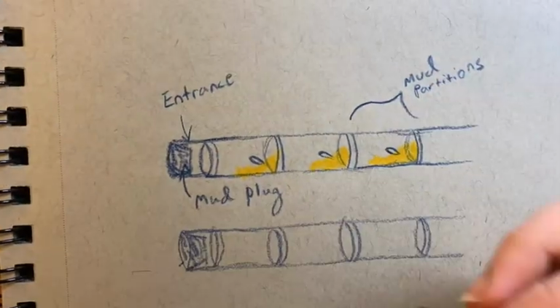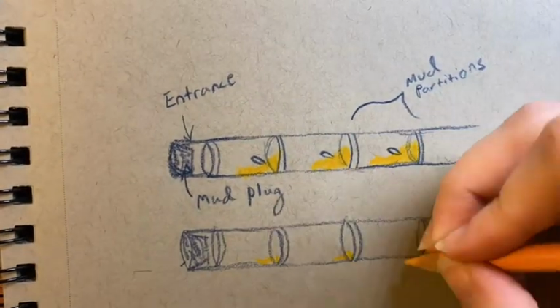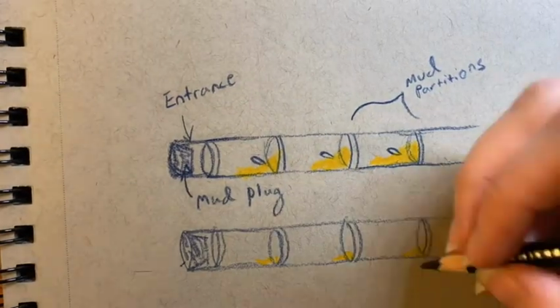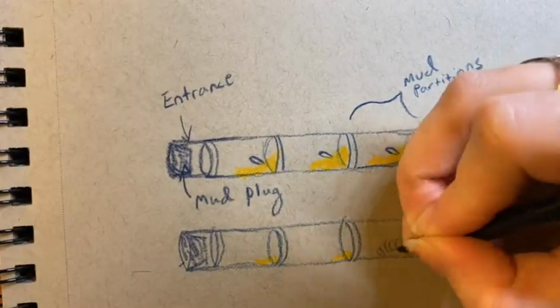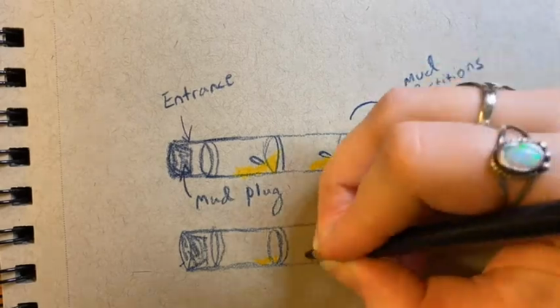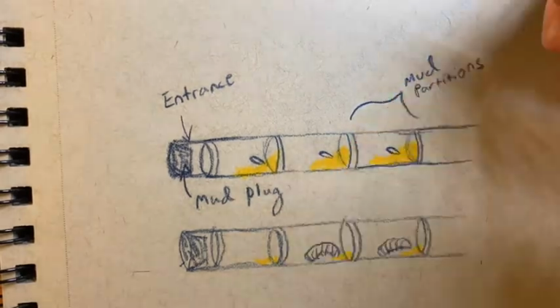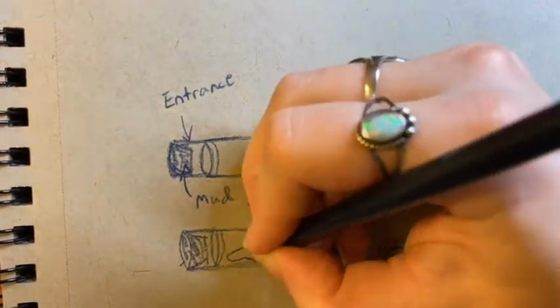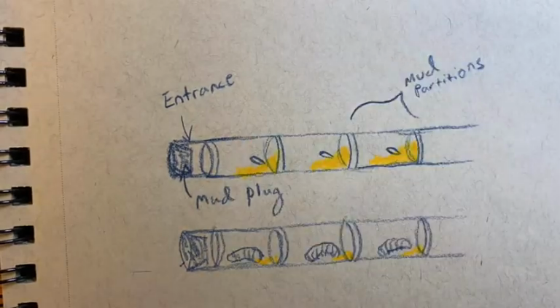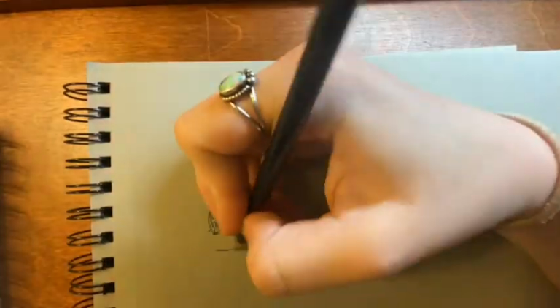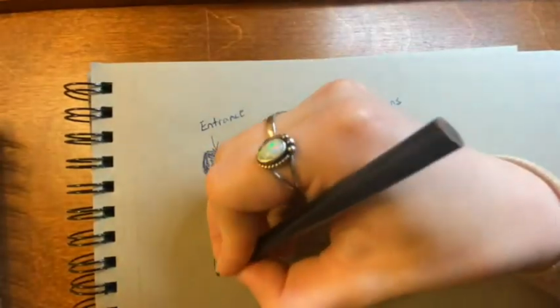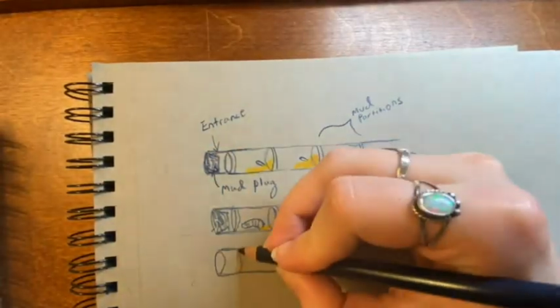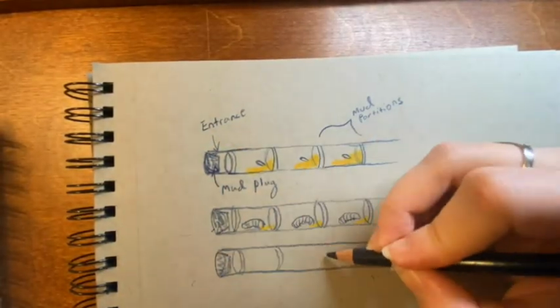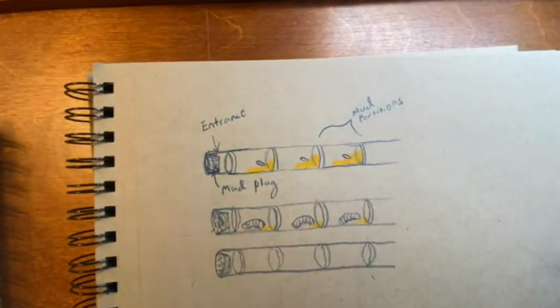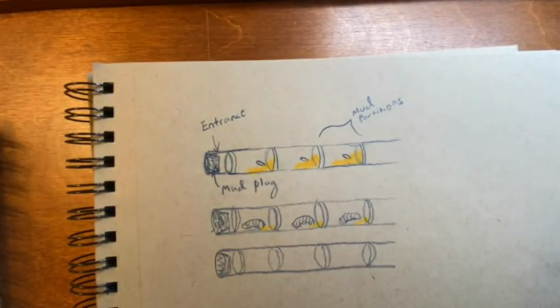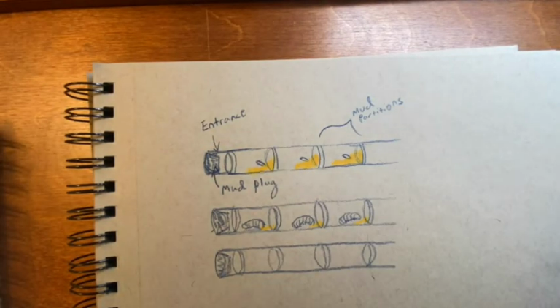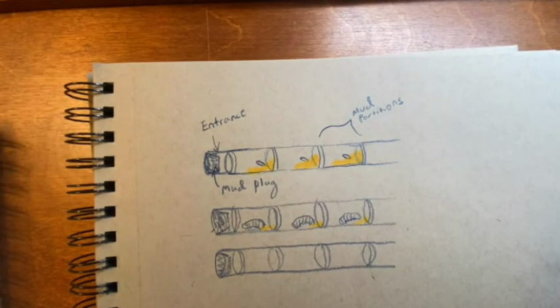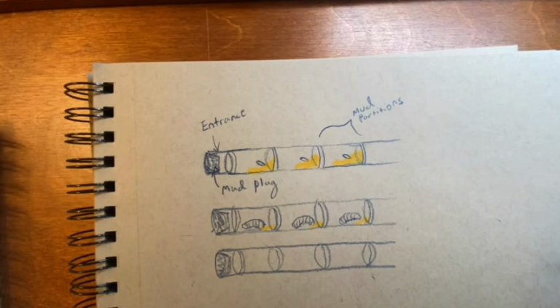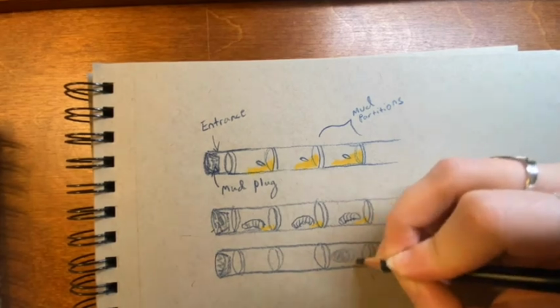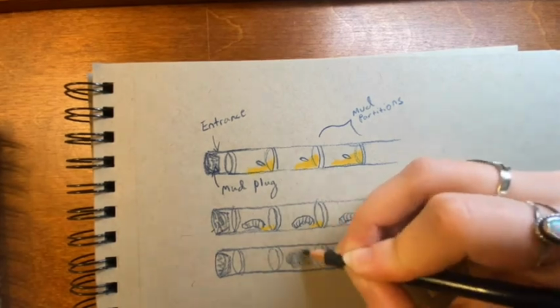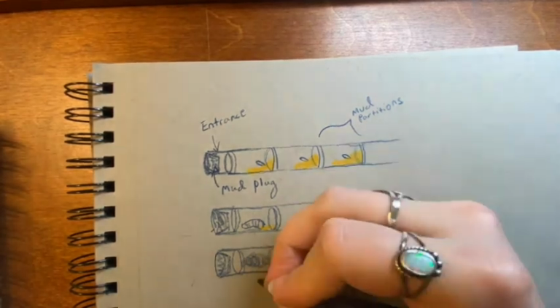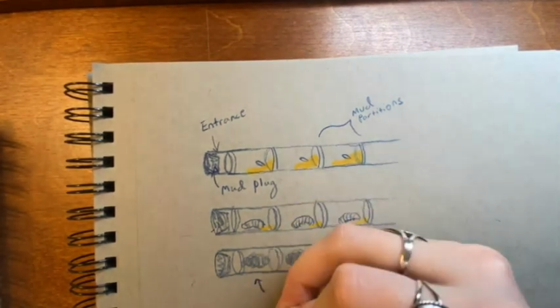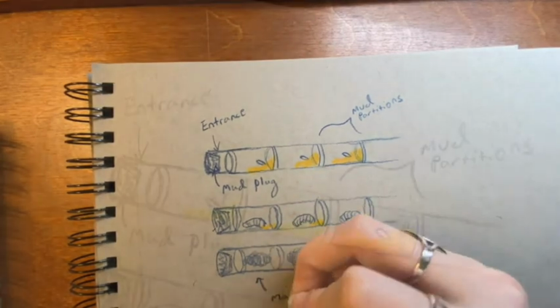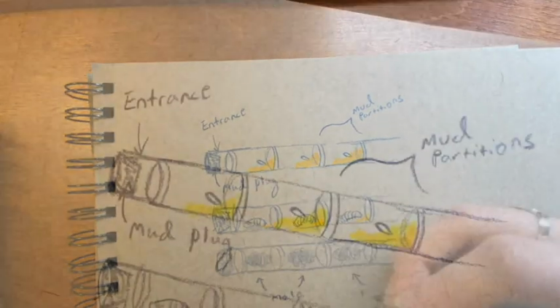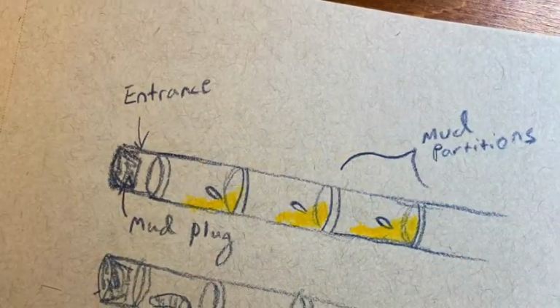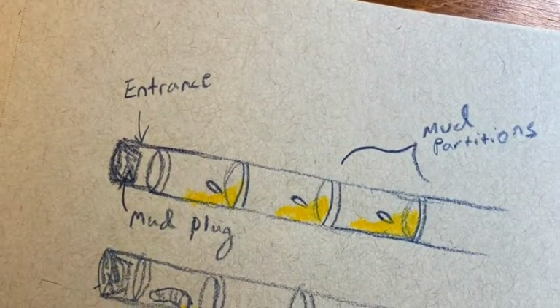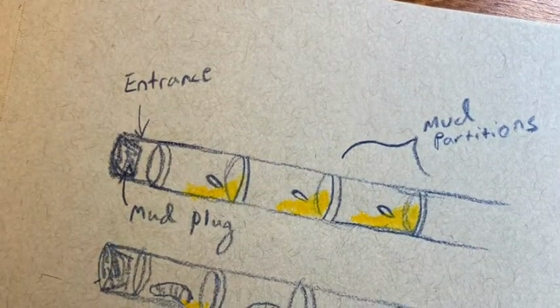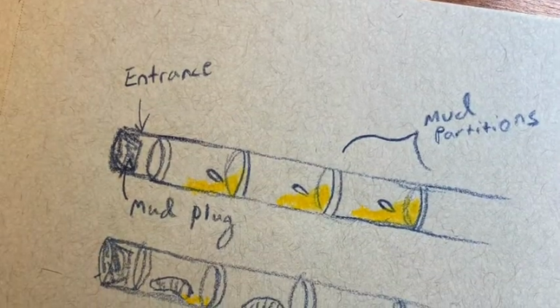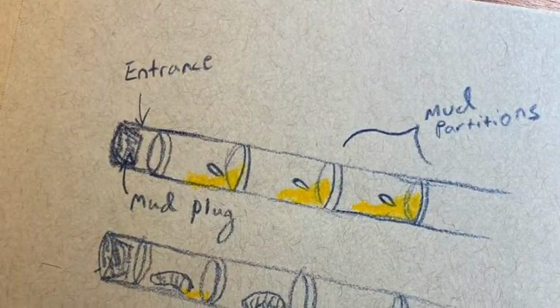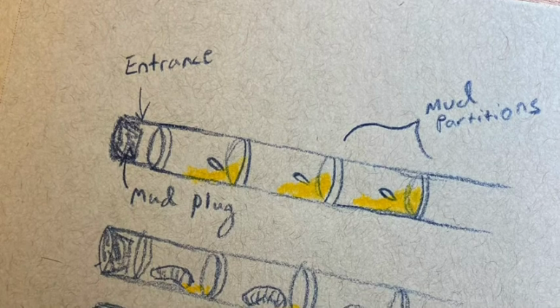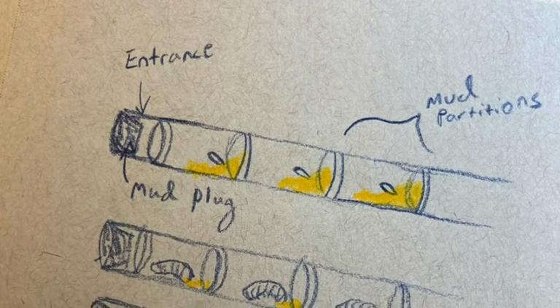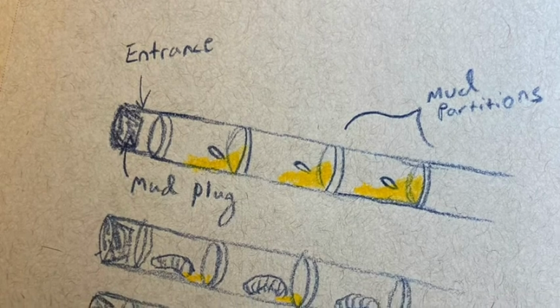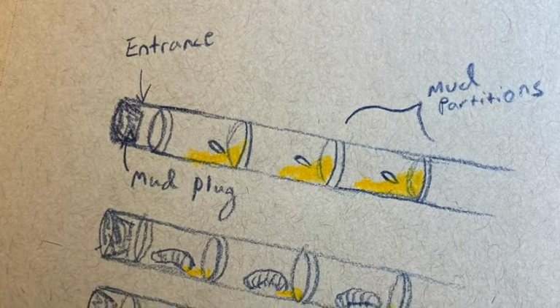The eggs are laid on a mound of pollen that becomes food for the larvae once they hatch. The larvae overwinter in their cocoons and hatch in the early spring, with the males first and the females second.